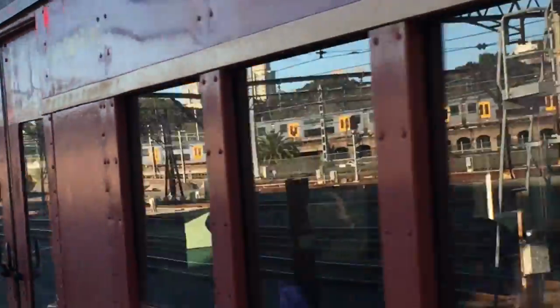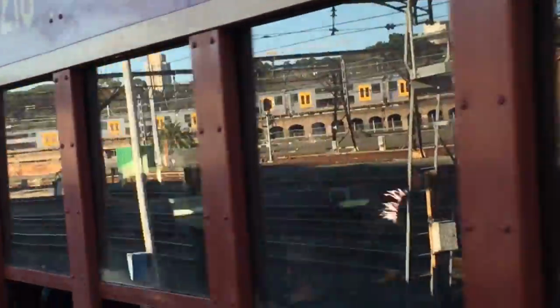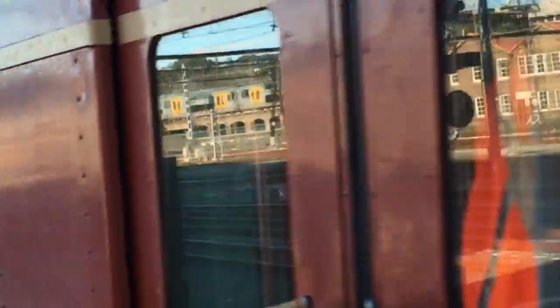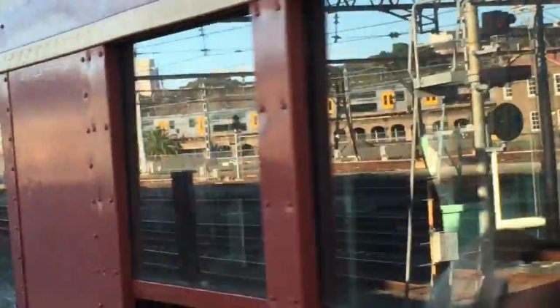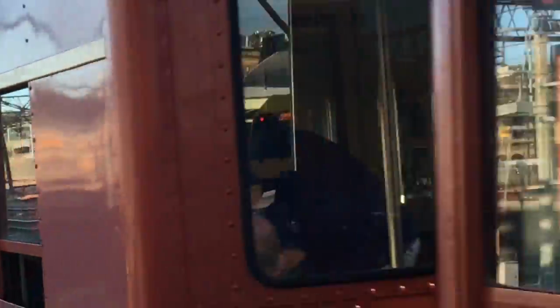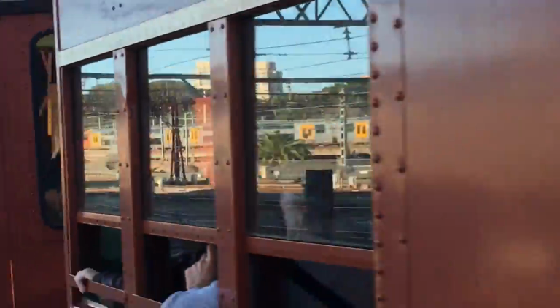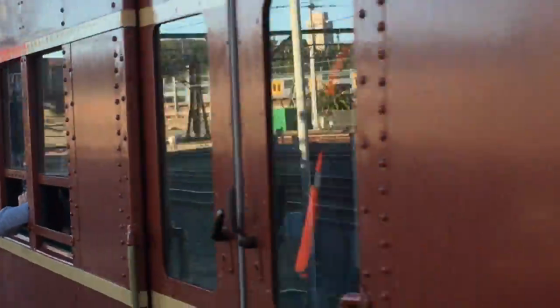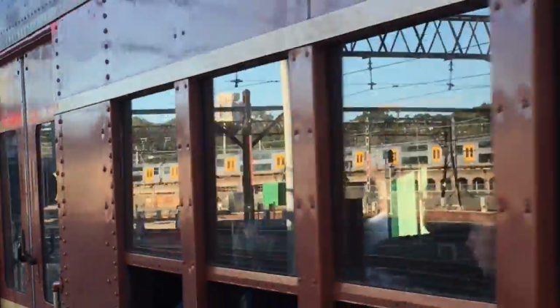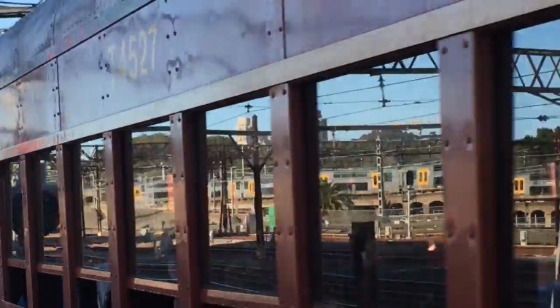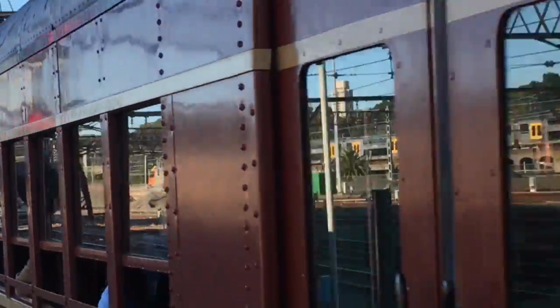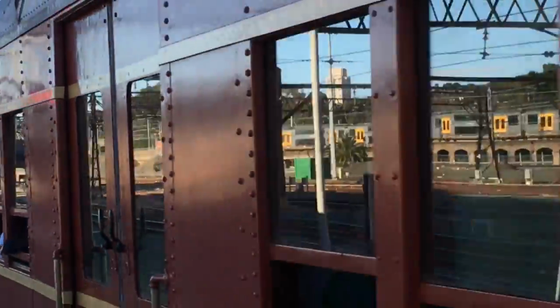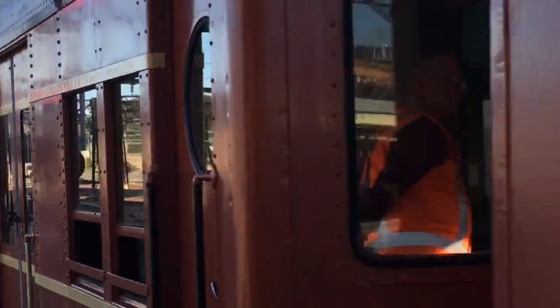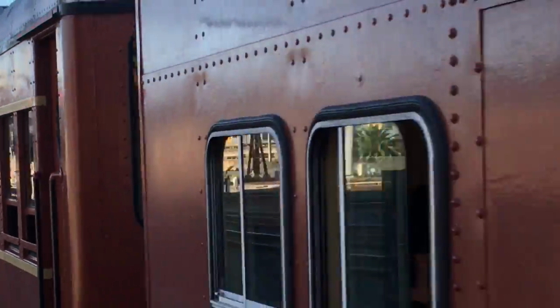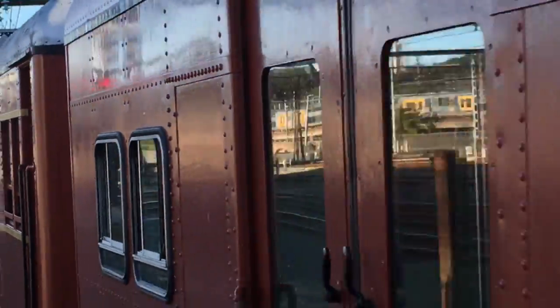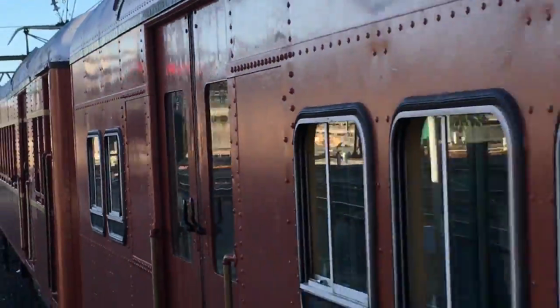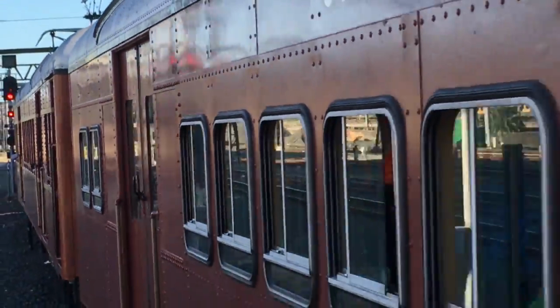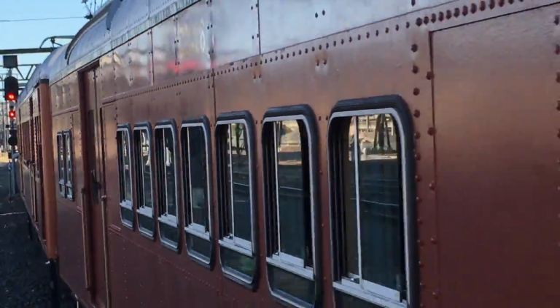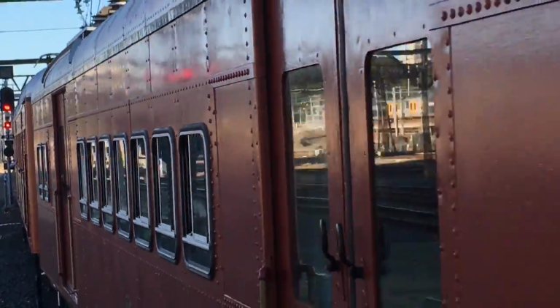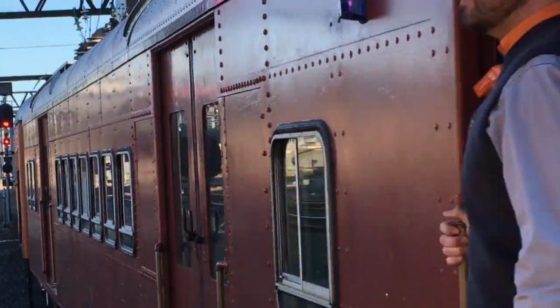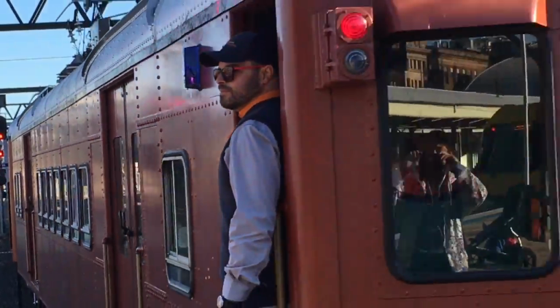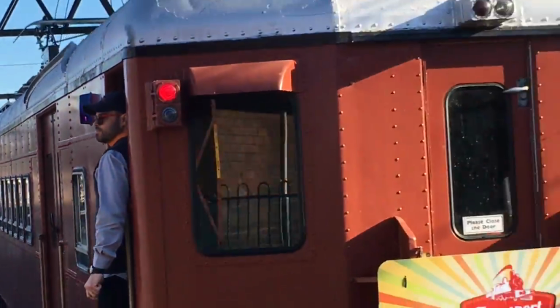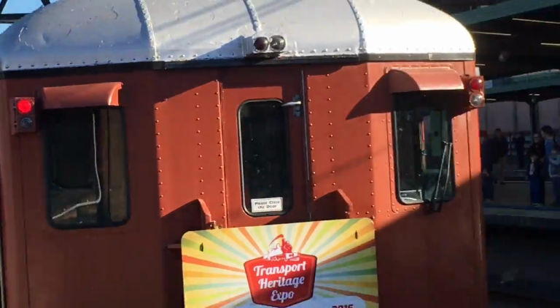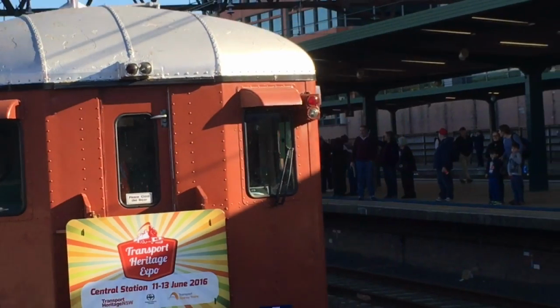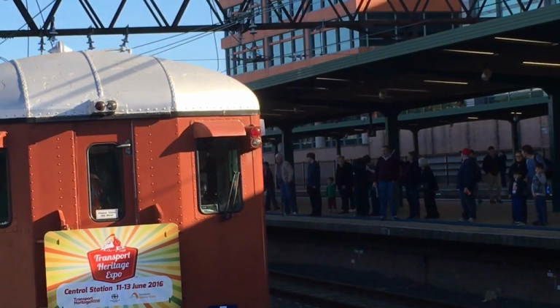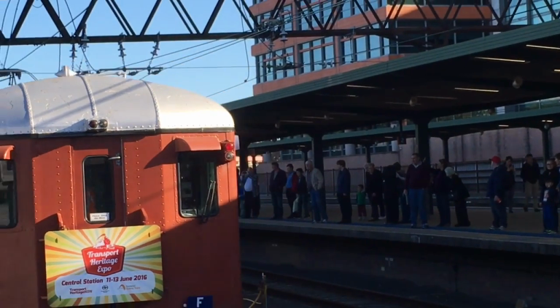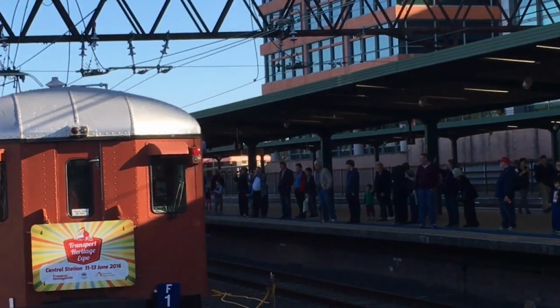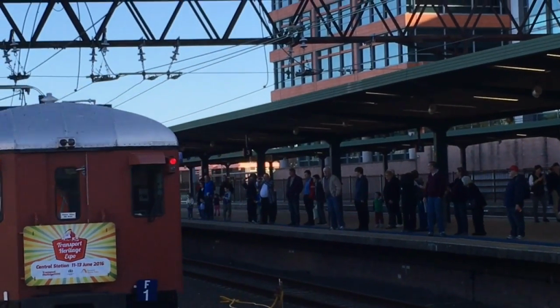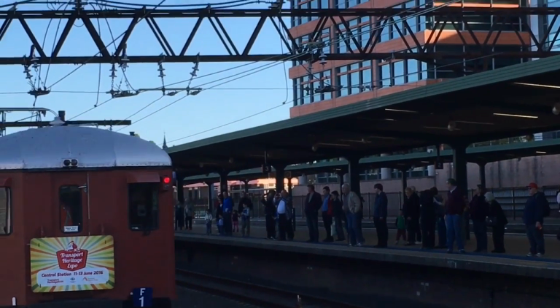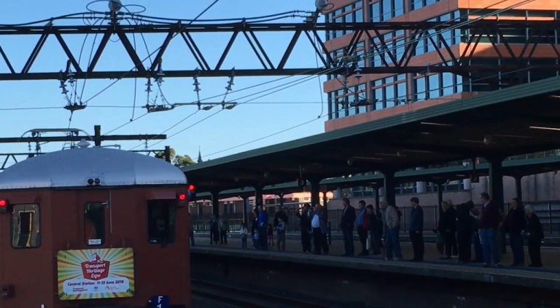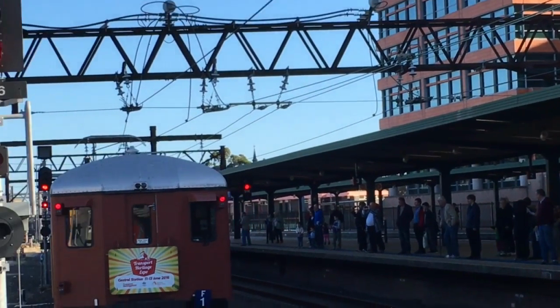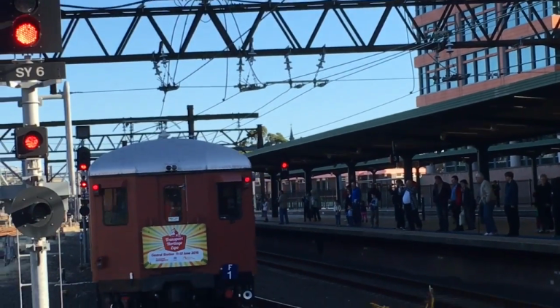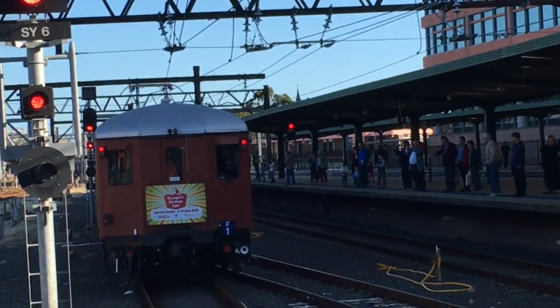It's running a red signal. And that was F1 going to East Hills.